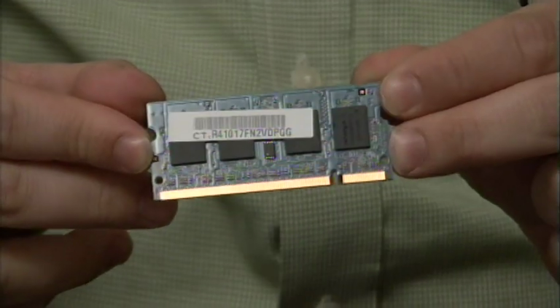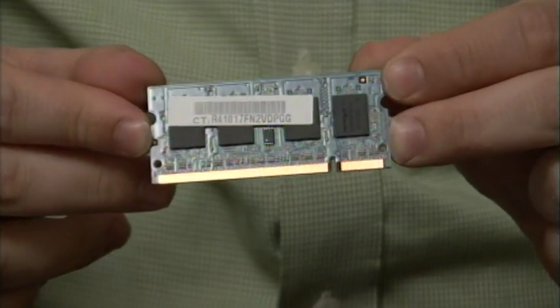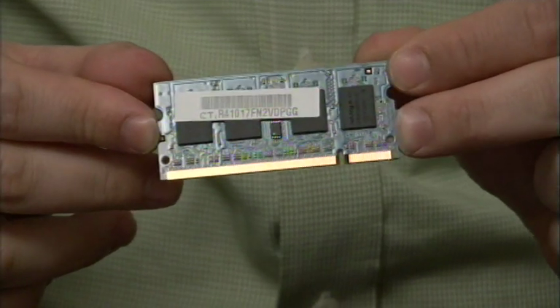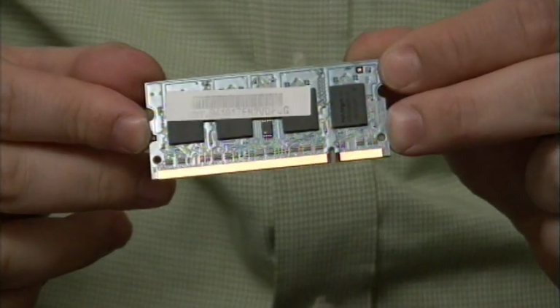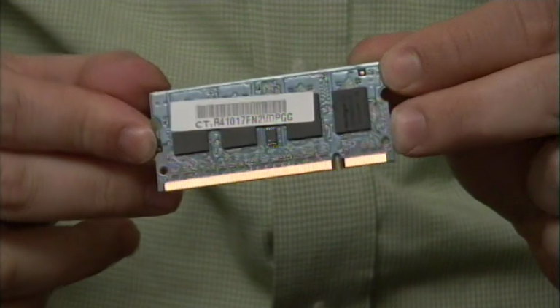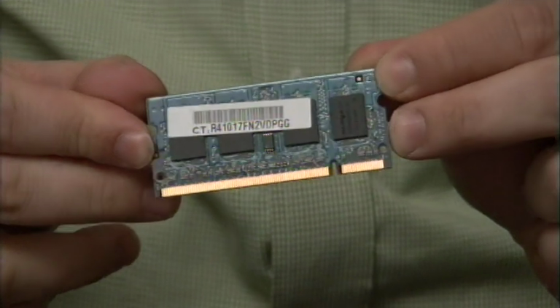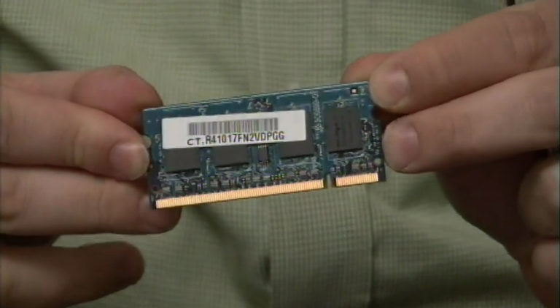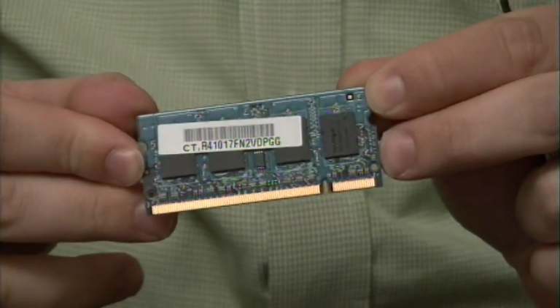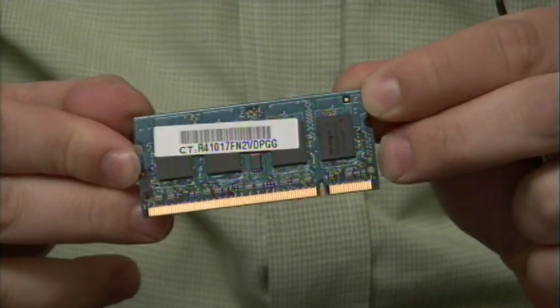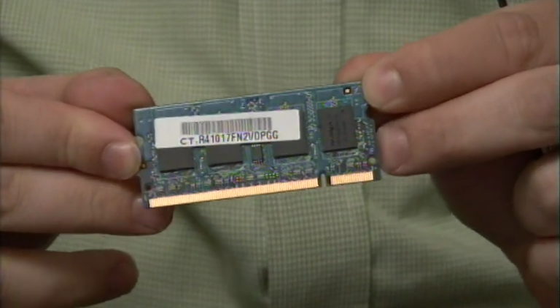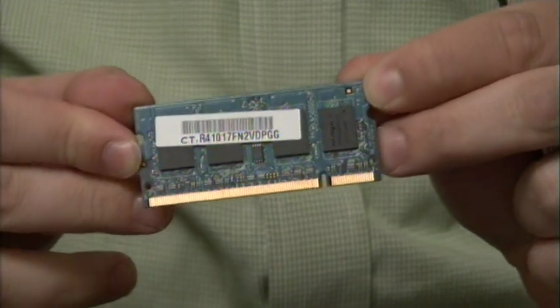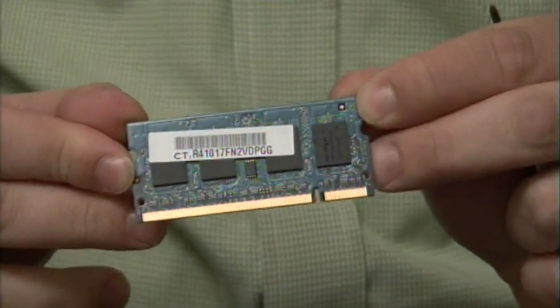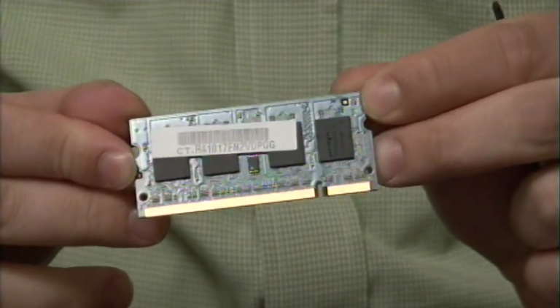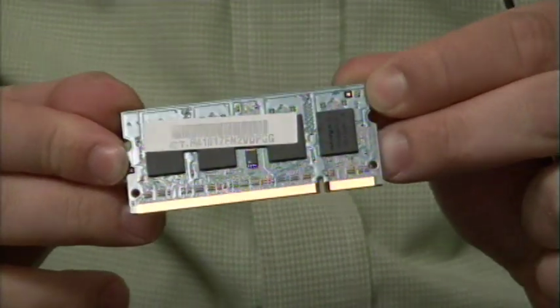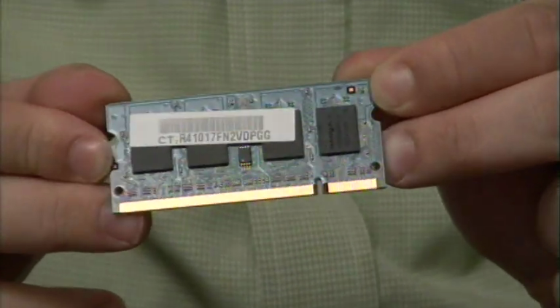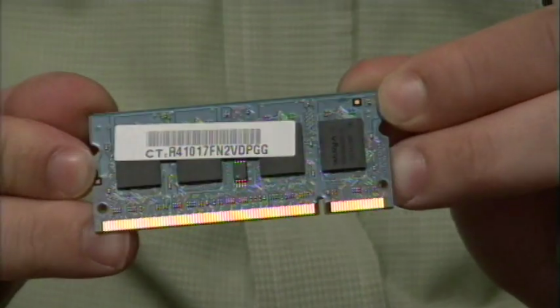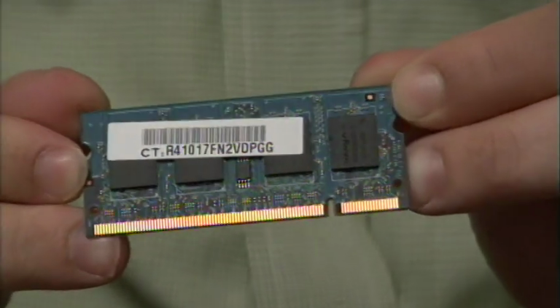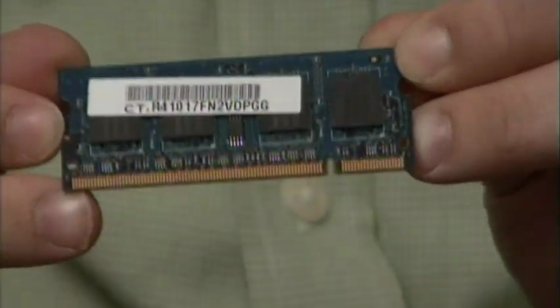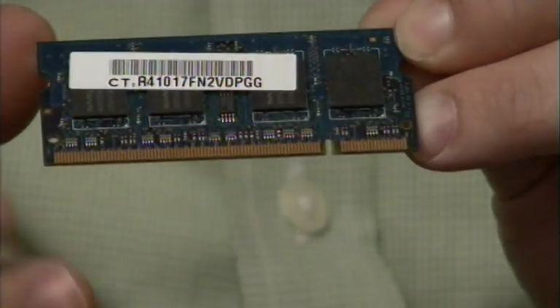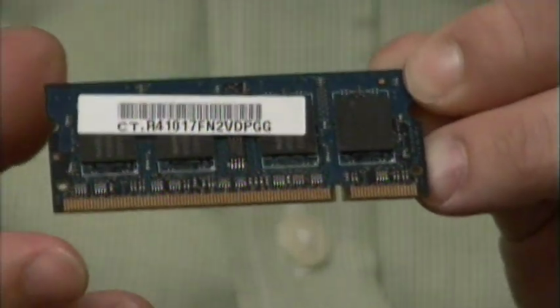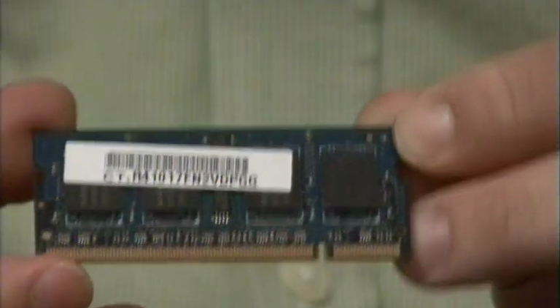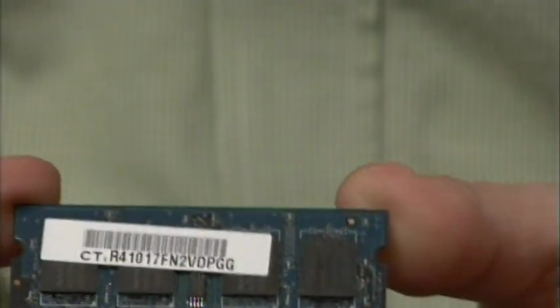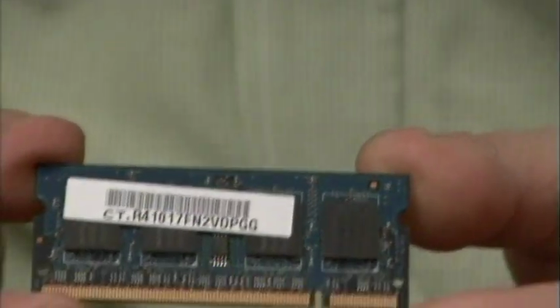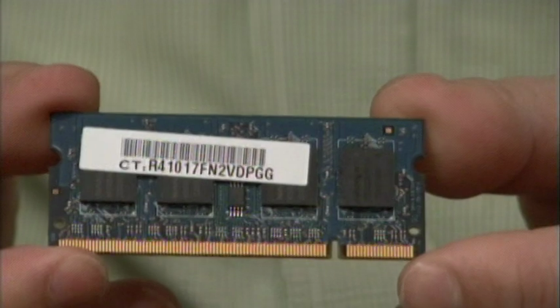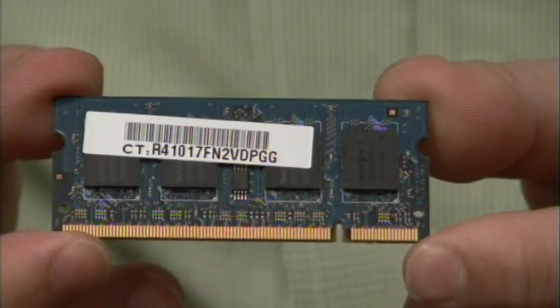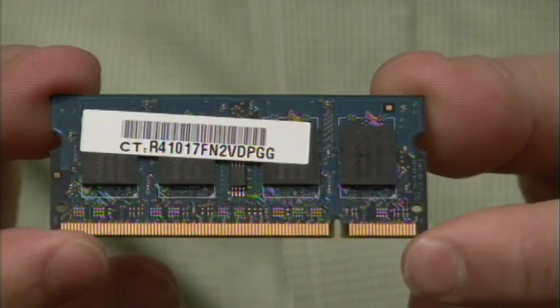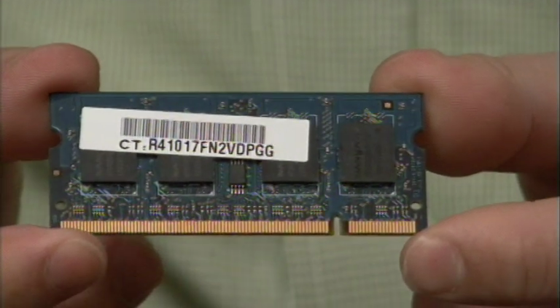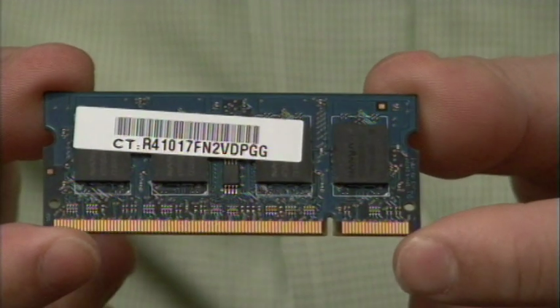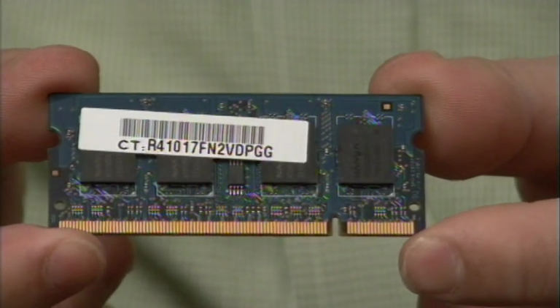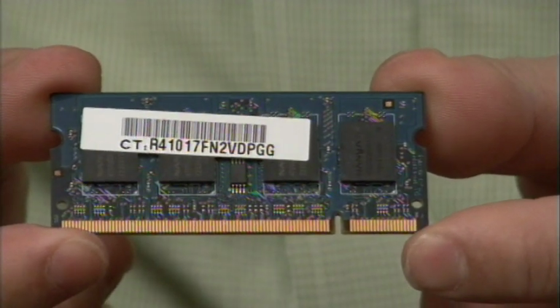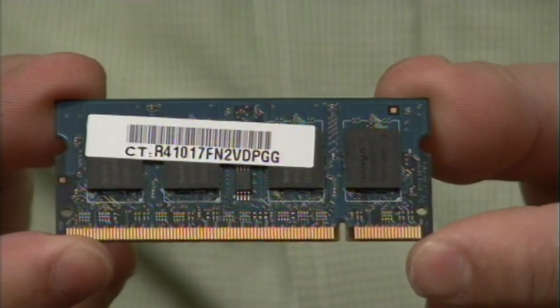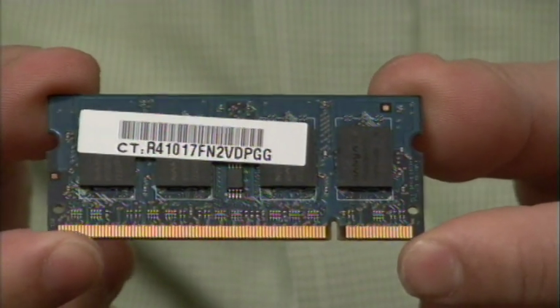RAM stands for Random Access Memory and this is what your computer uses to store values temporarily while it's doing operations on it.